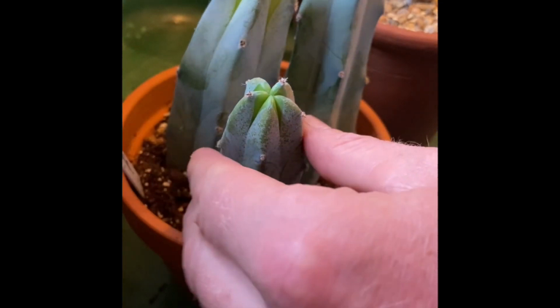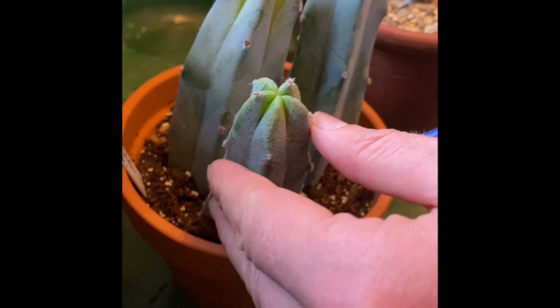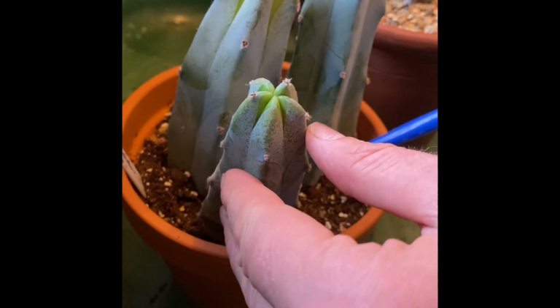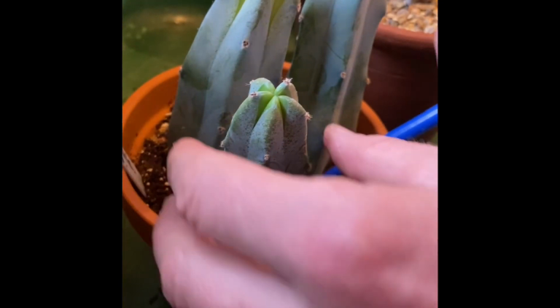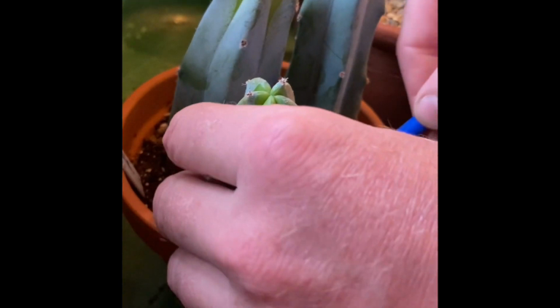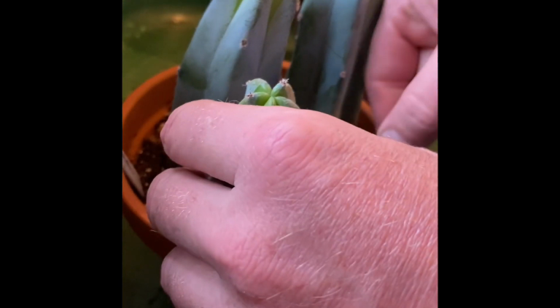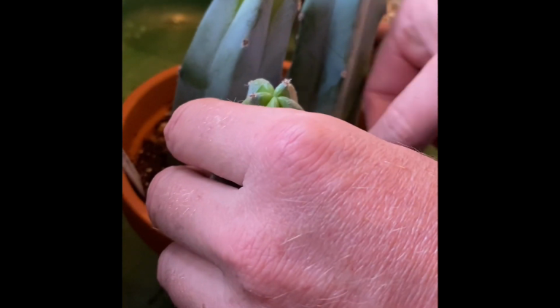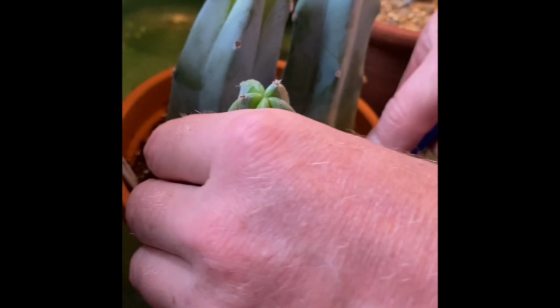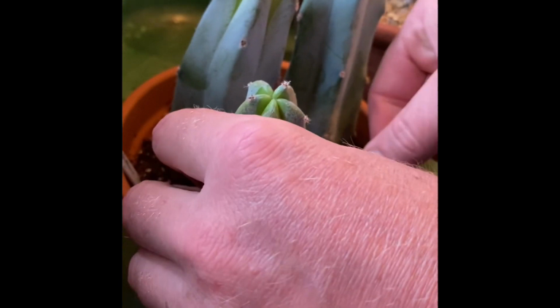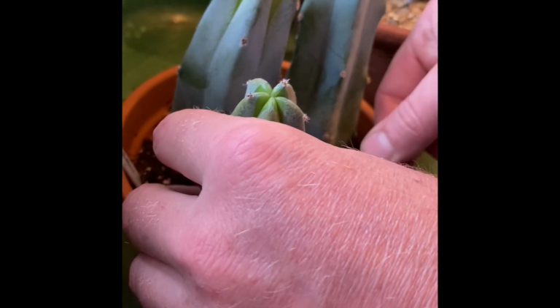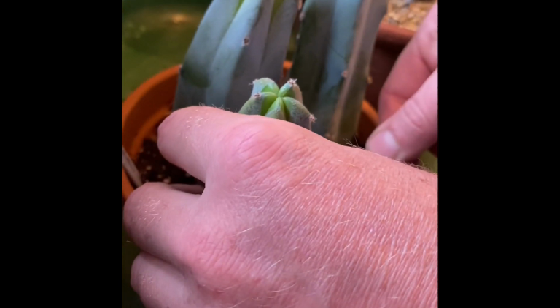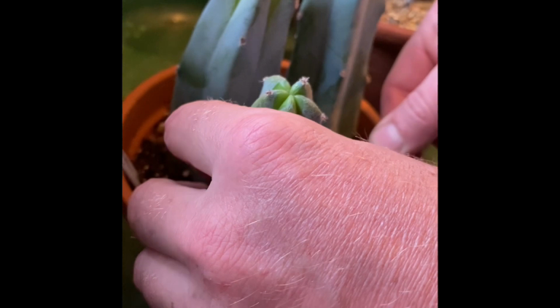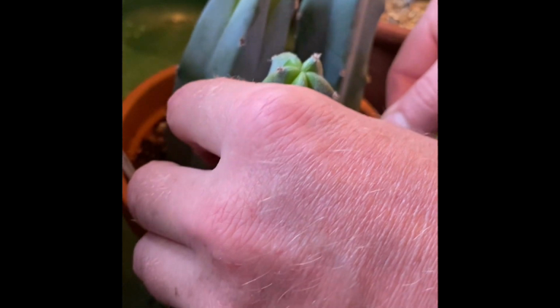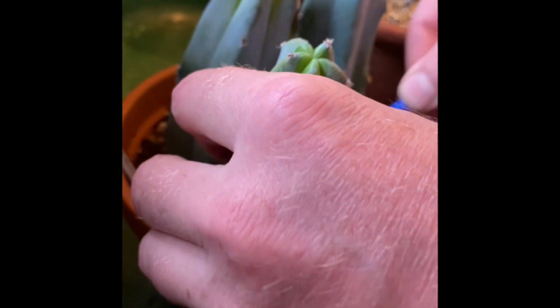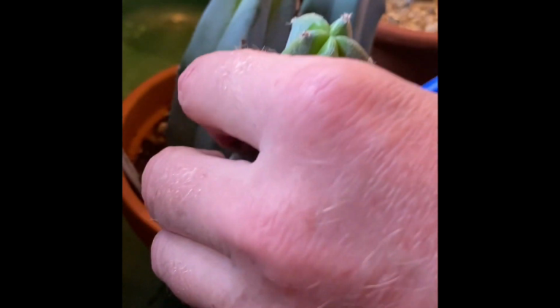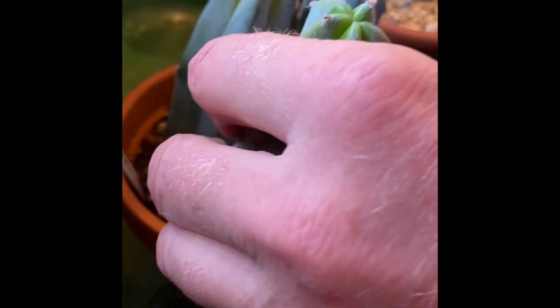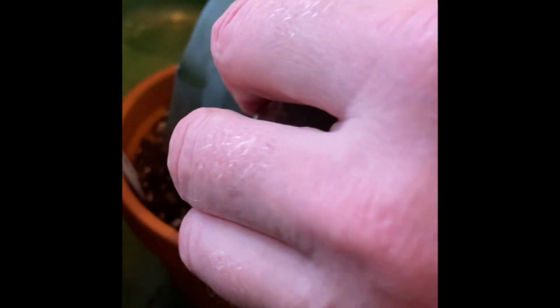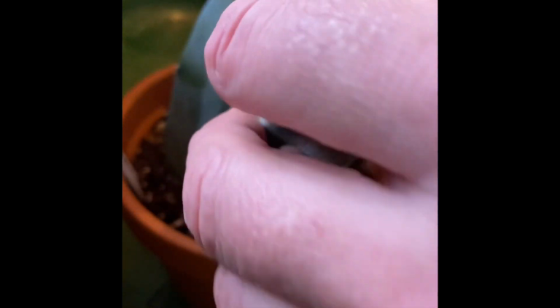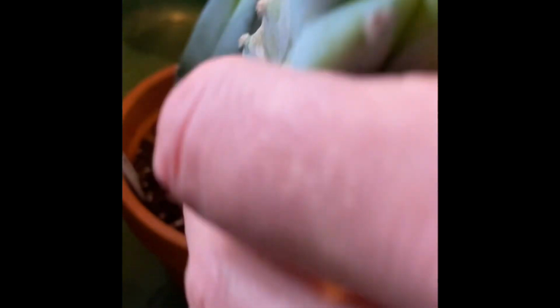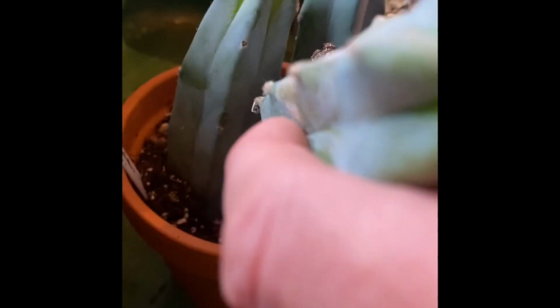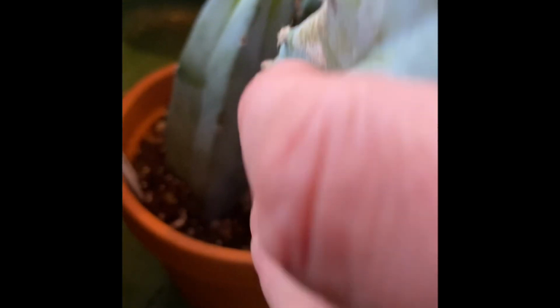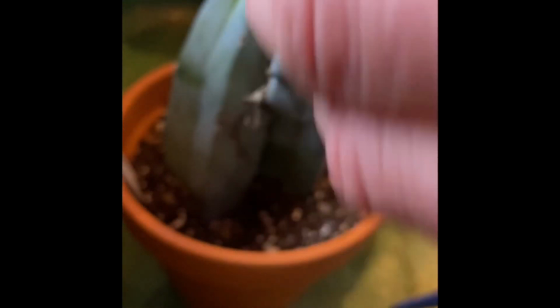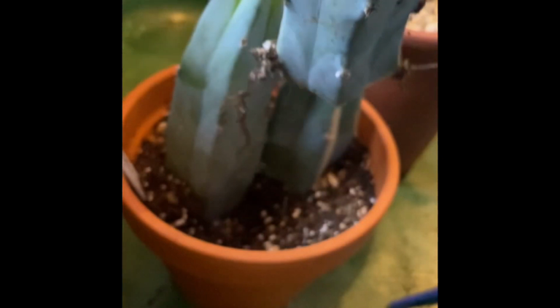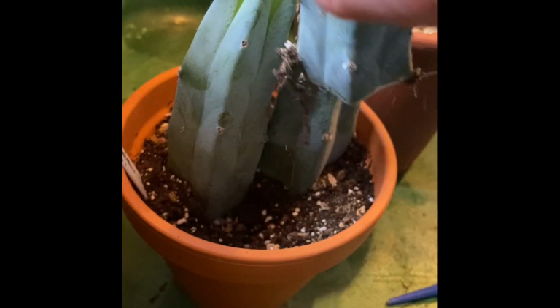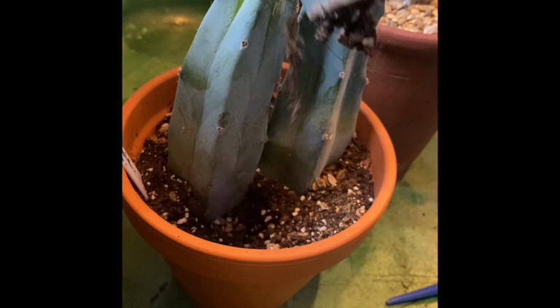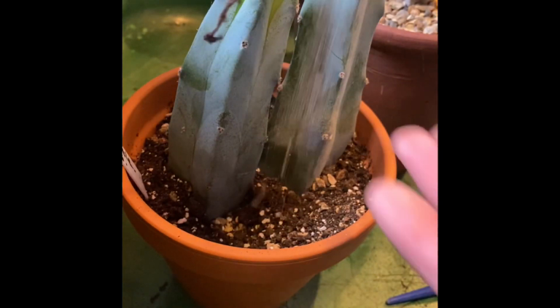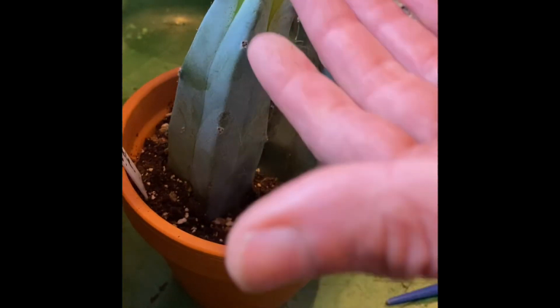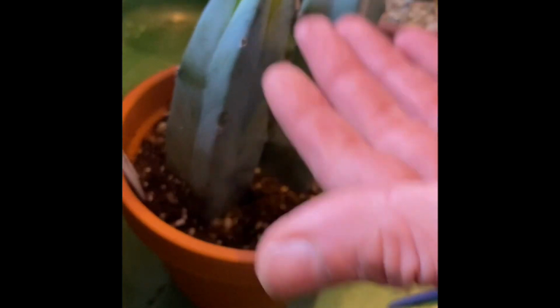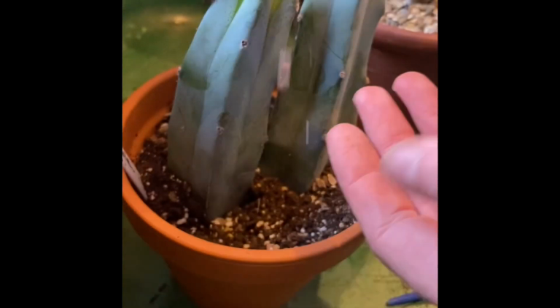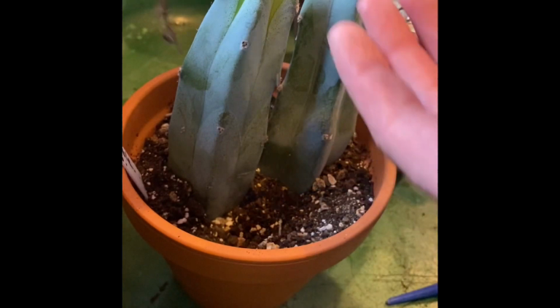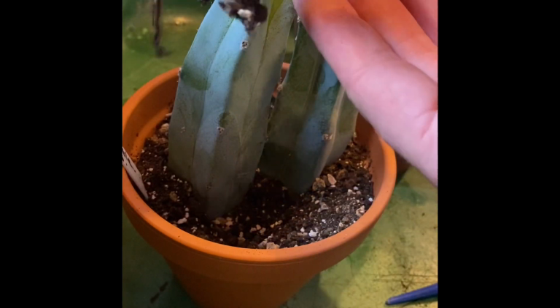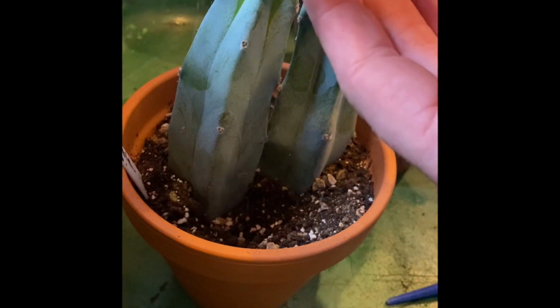I did that short with the Clint Eastwood music — The Good, The Bad and The Ugly — behind it, but I didn't show you how to do it. So what I'm doing today is just having a look at those original cuttings that I took.